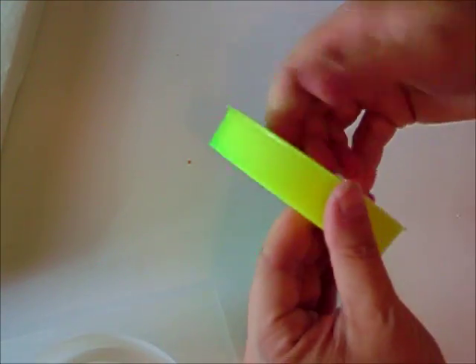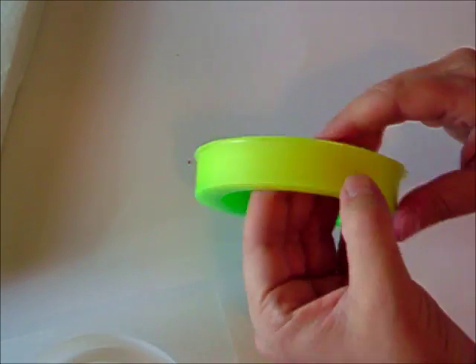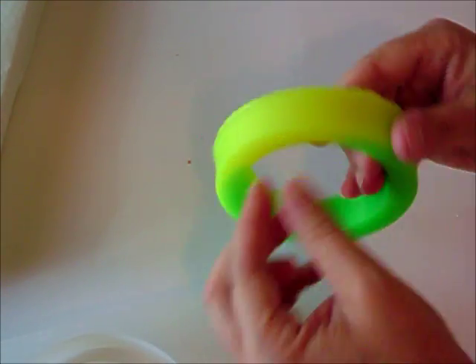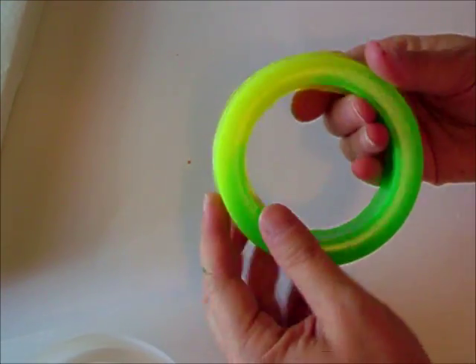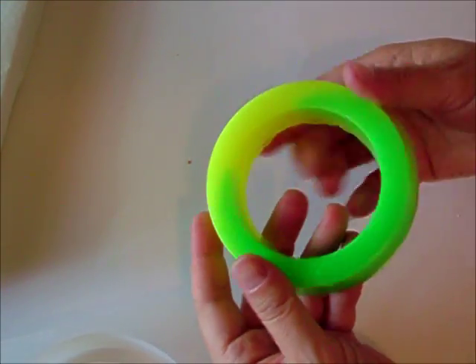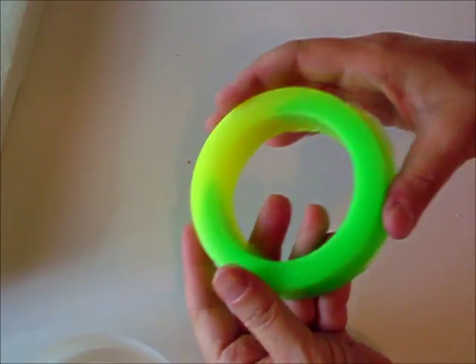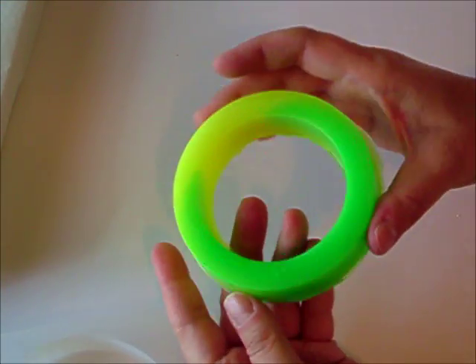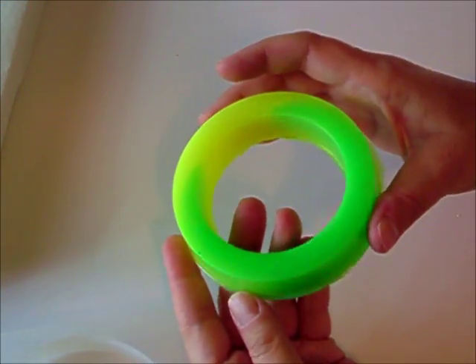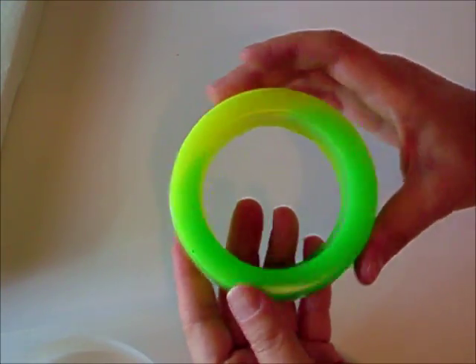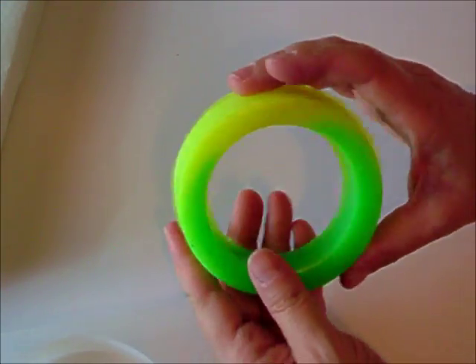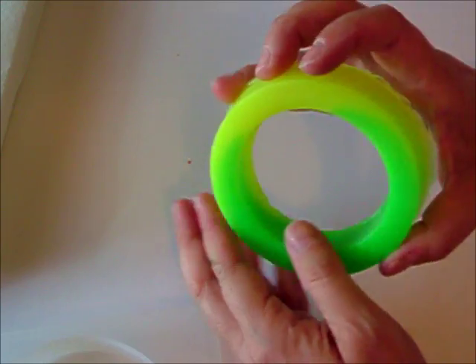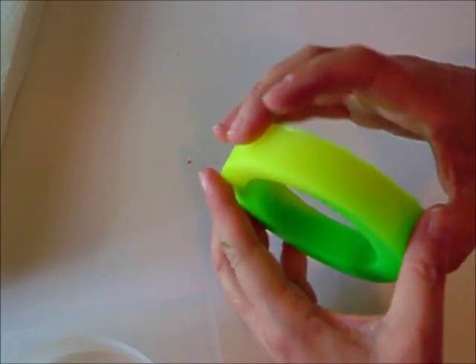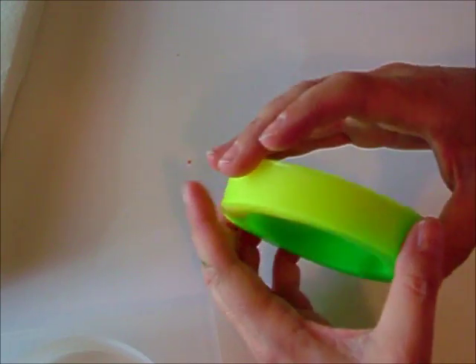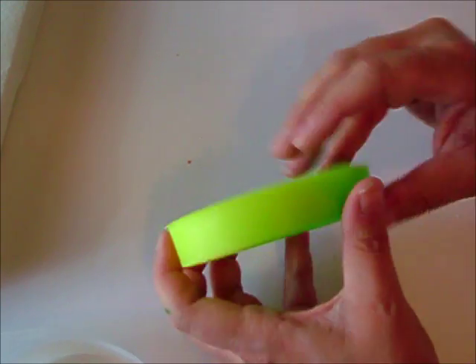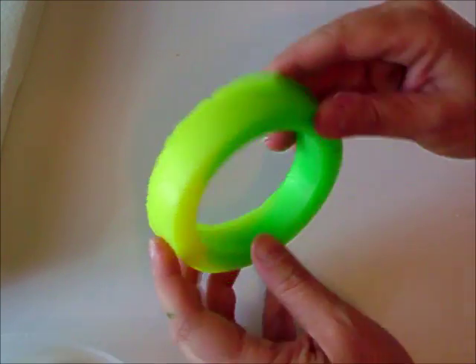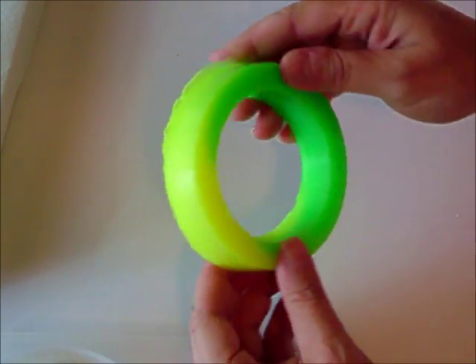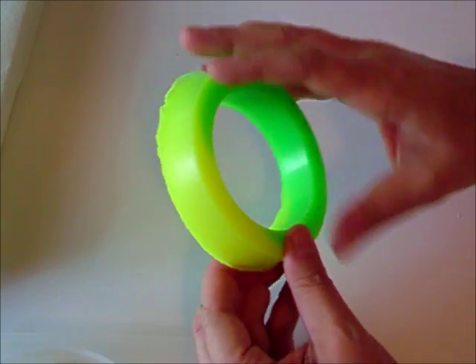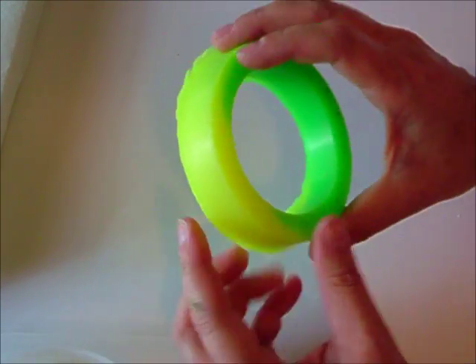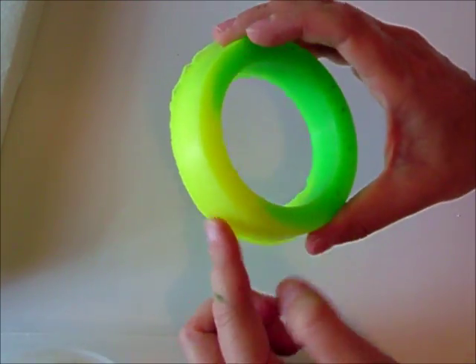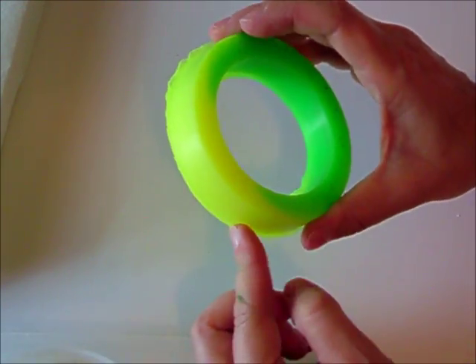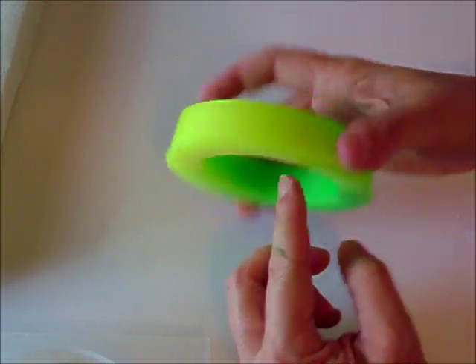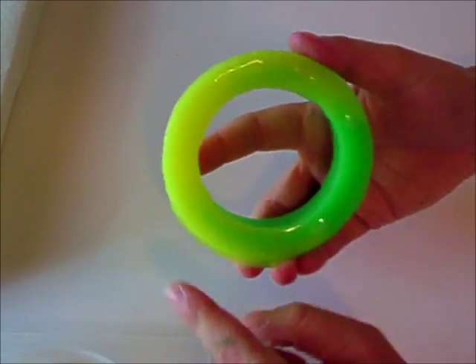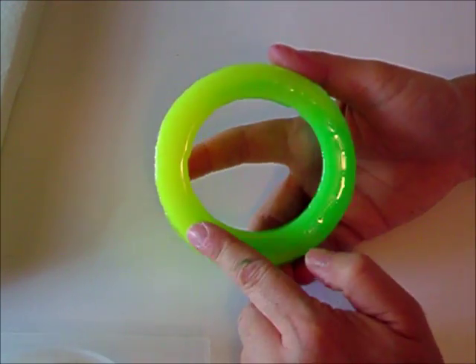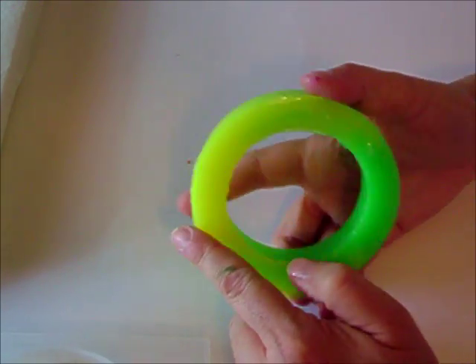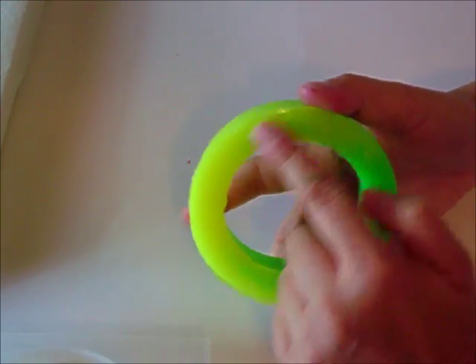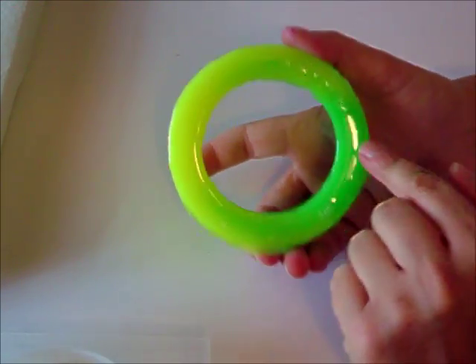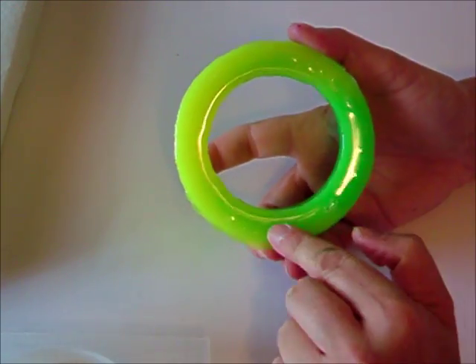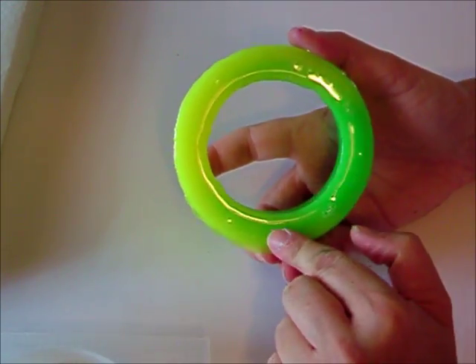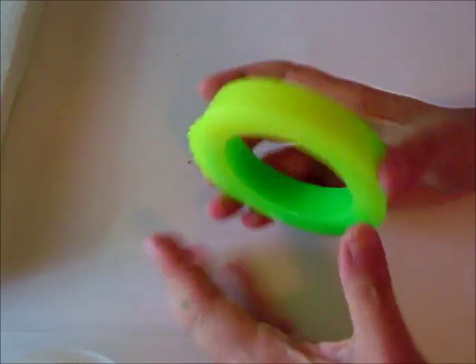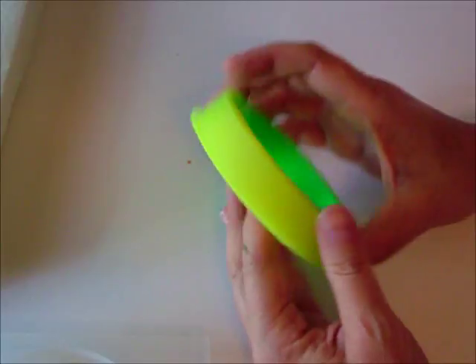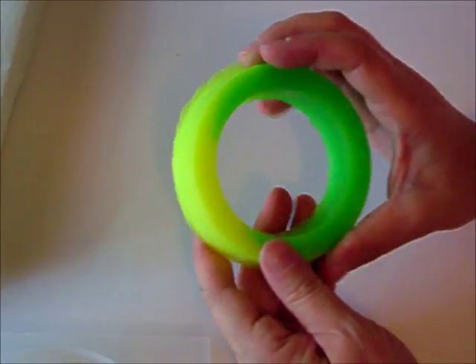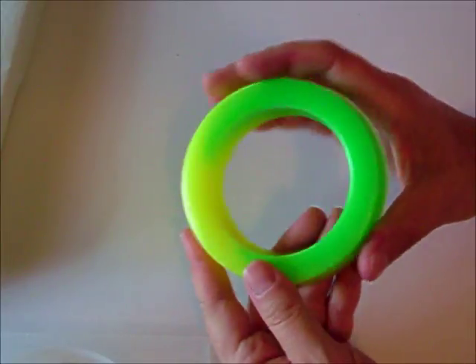We have the finished hardened bangle. Now what we have to do is finish up our edges and polish it up.